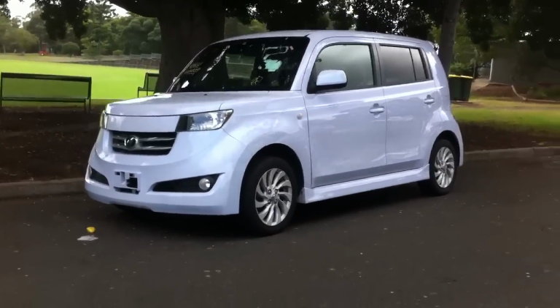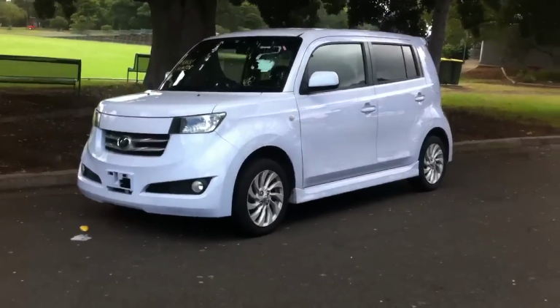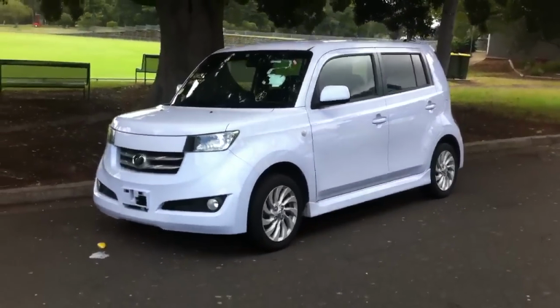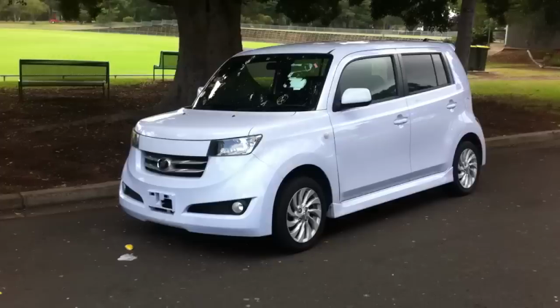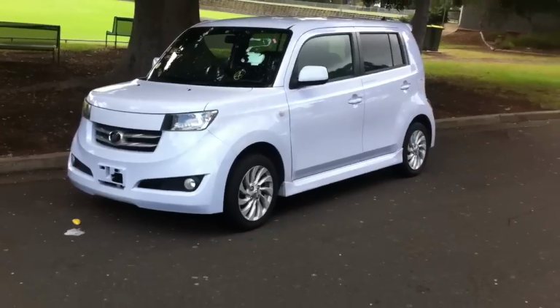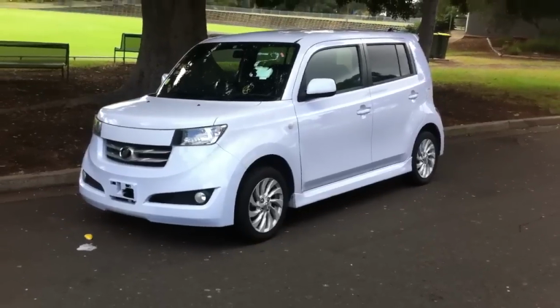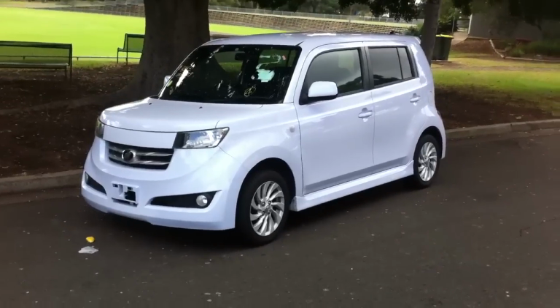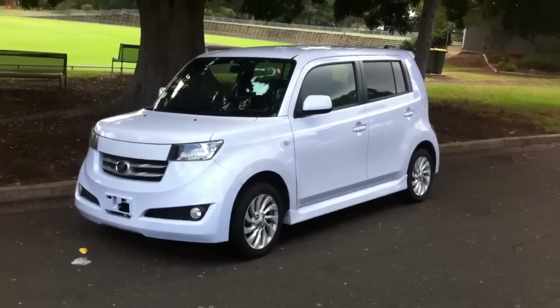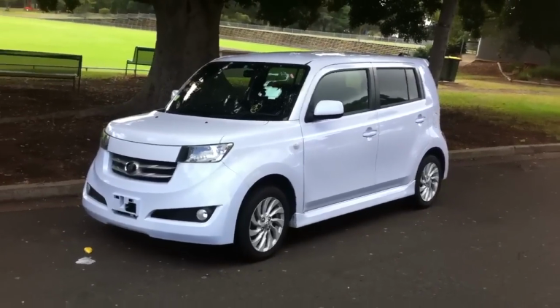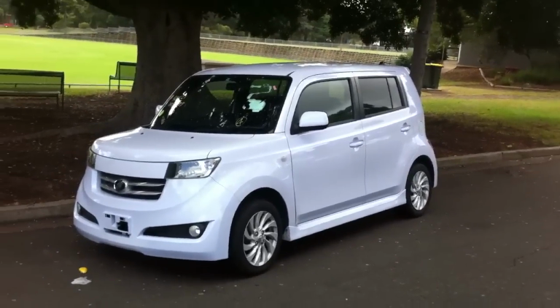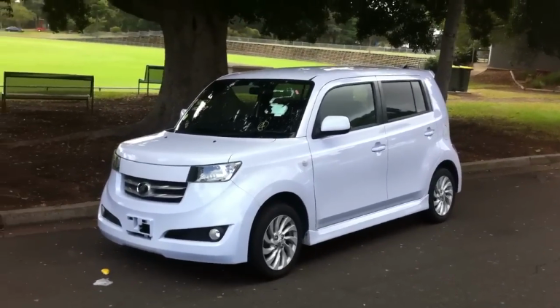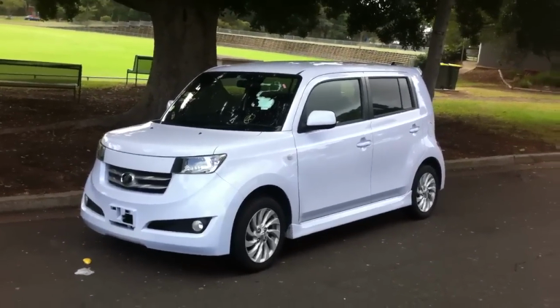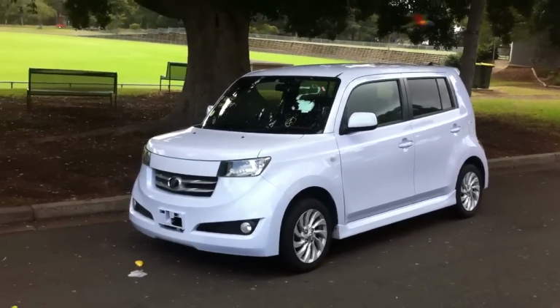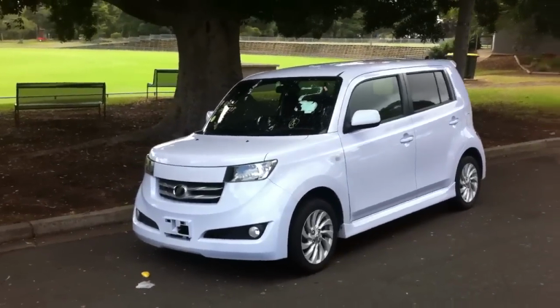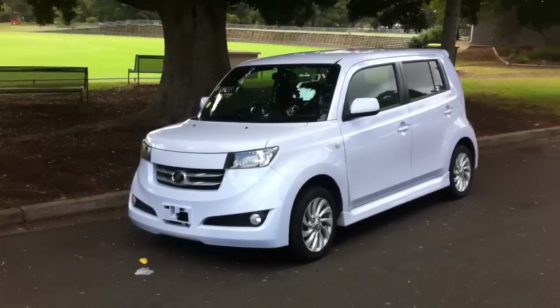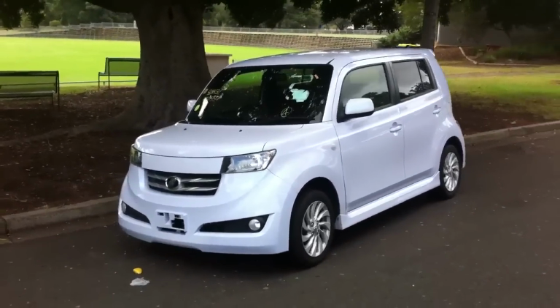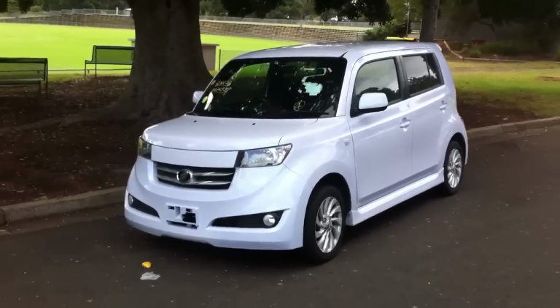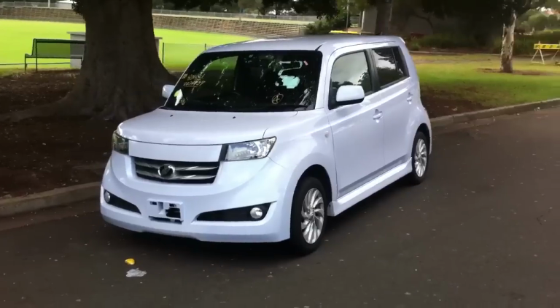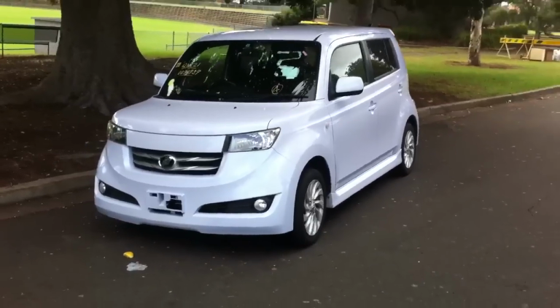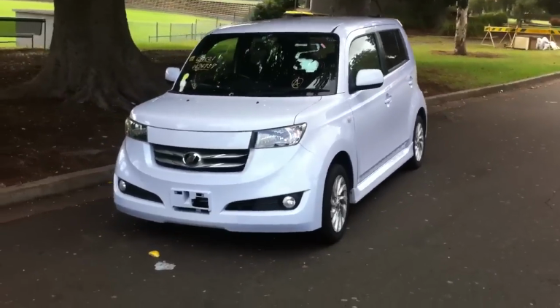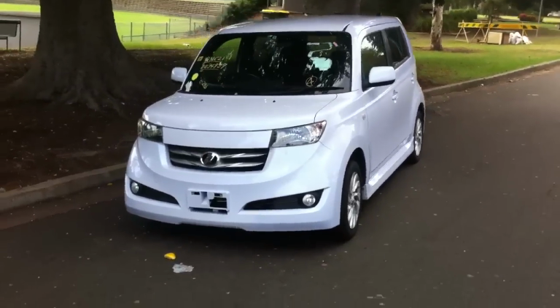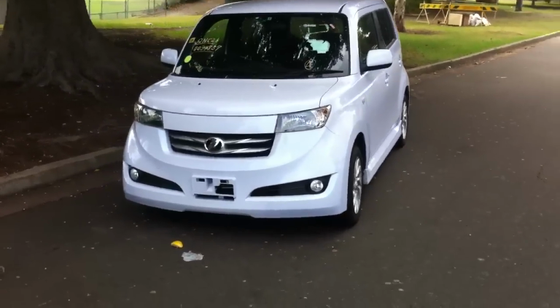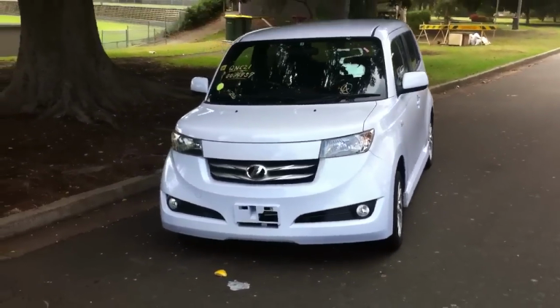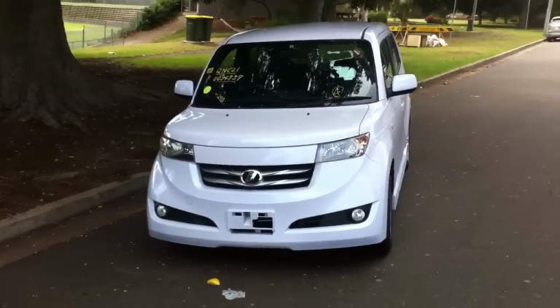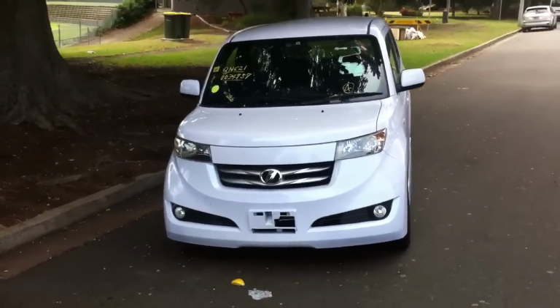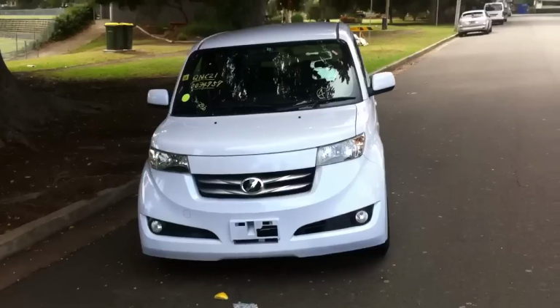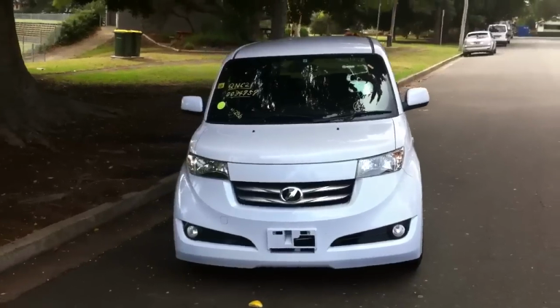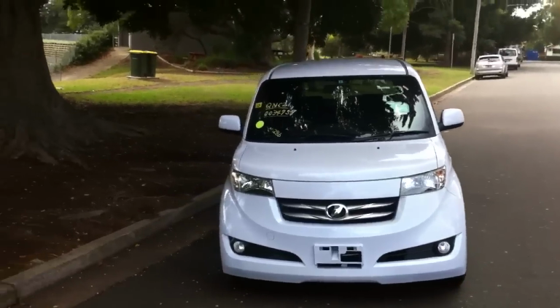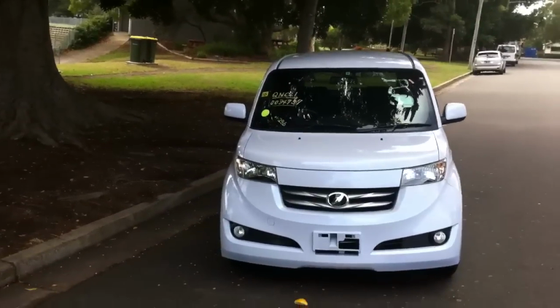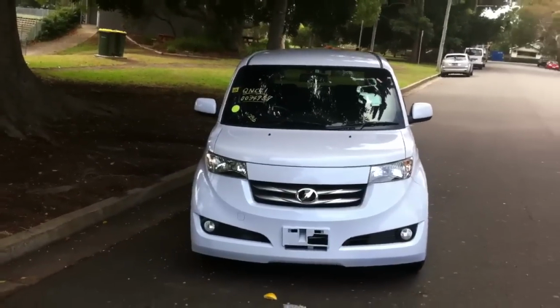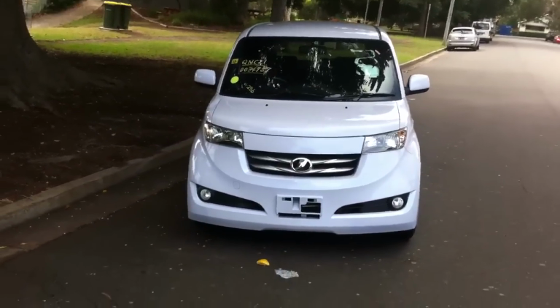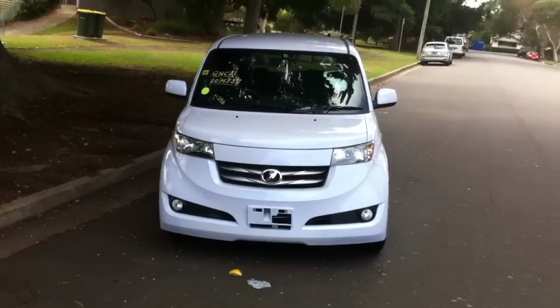G'day viewers, Phil from Edward Lee's Japanese Auto Centre. Check out this Toyota BB — this is one of the first in Australia. I've just taken it home for the night.